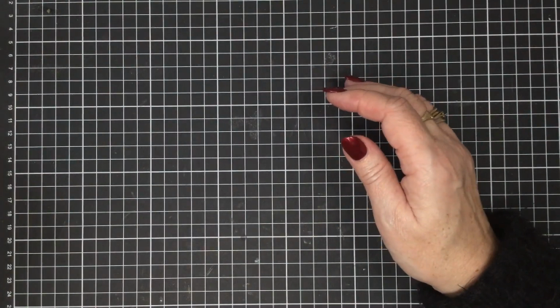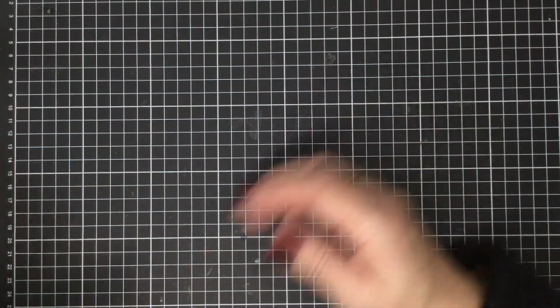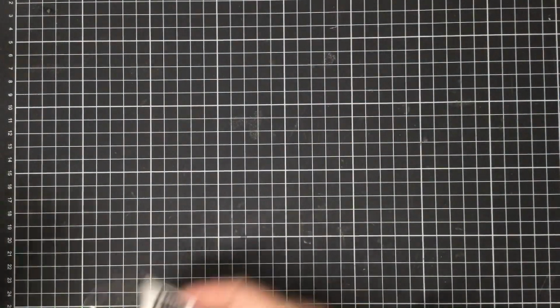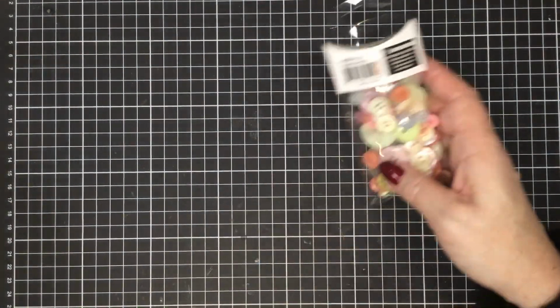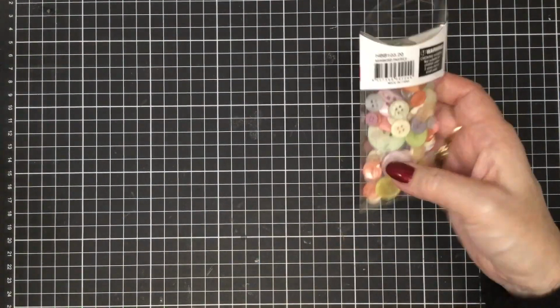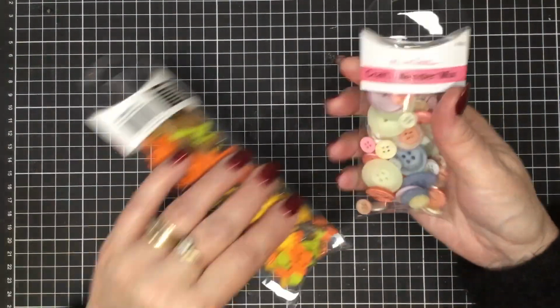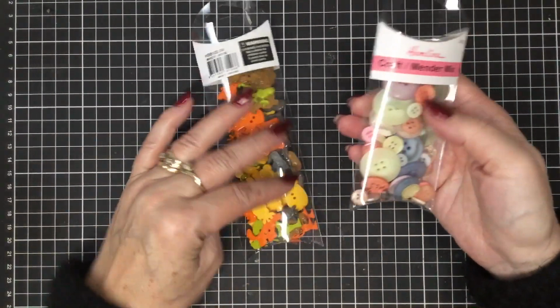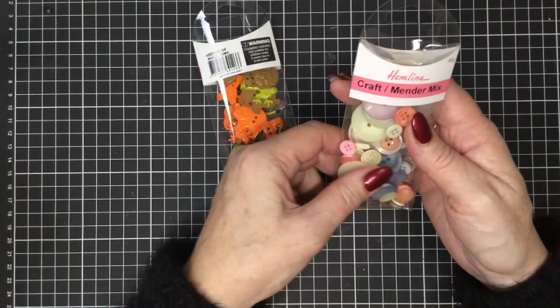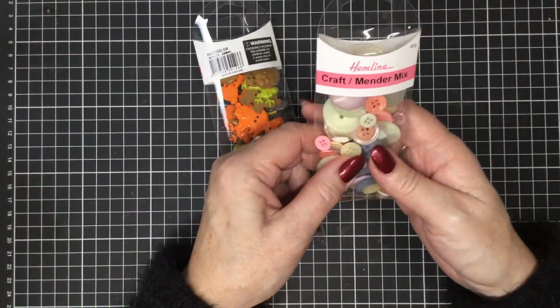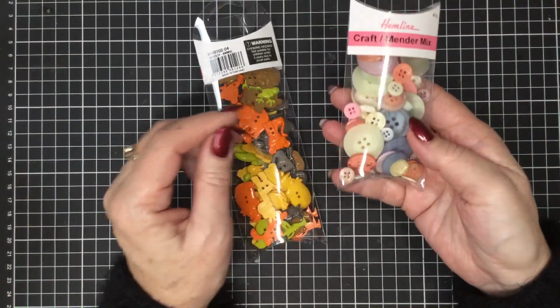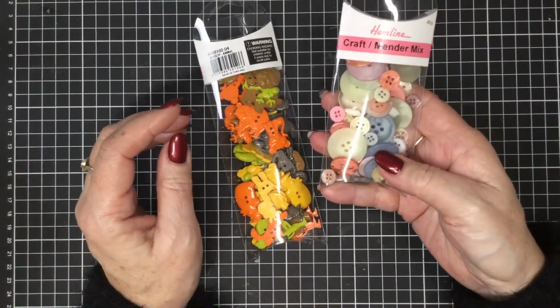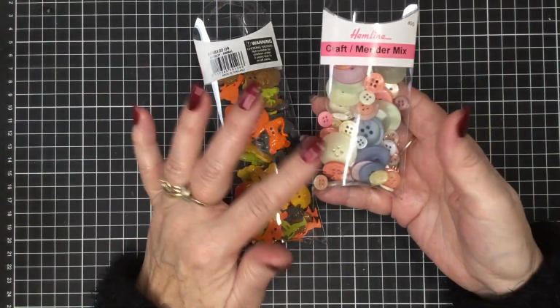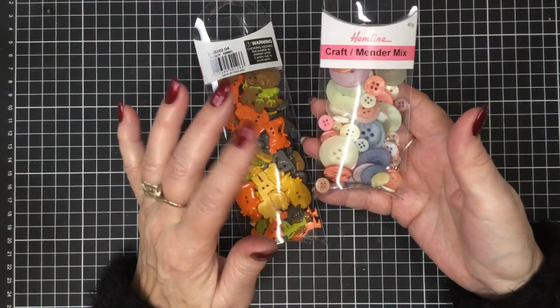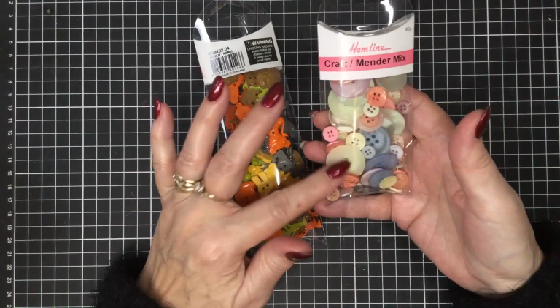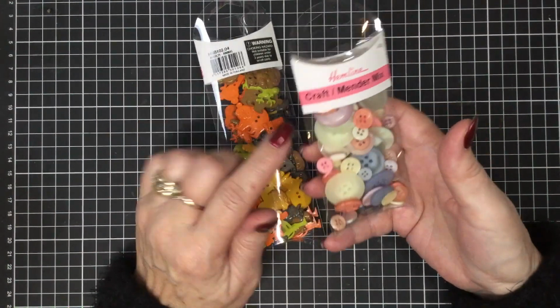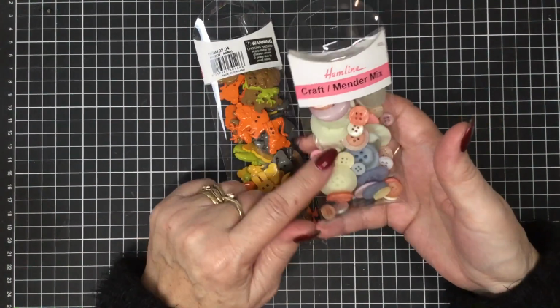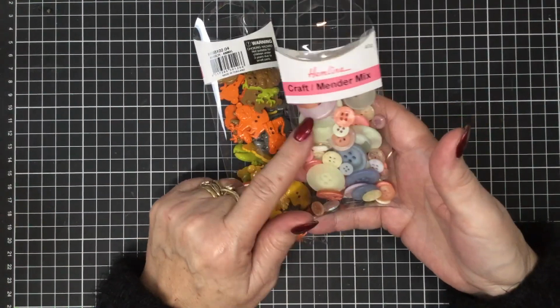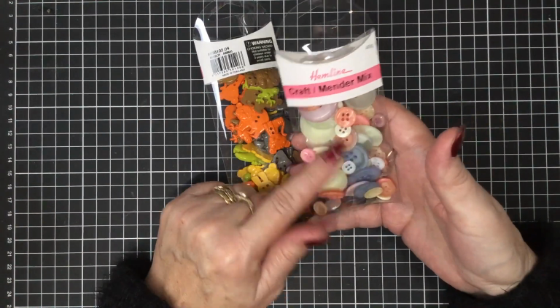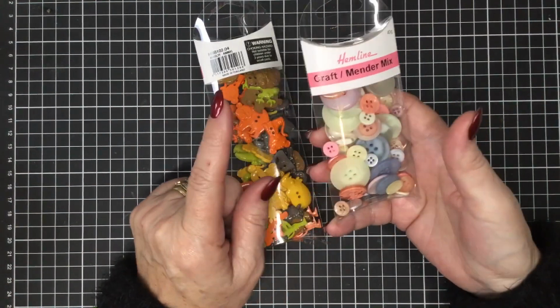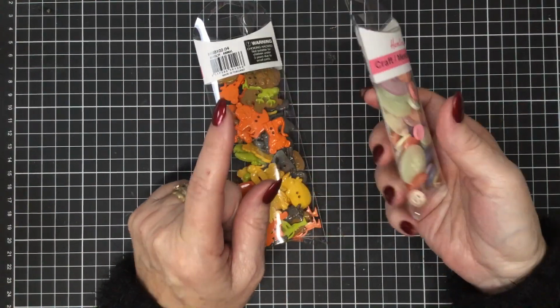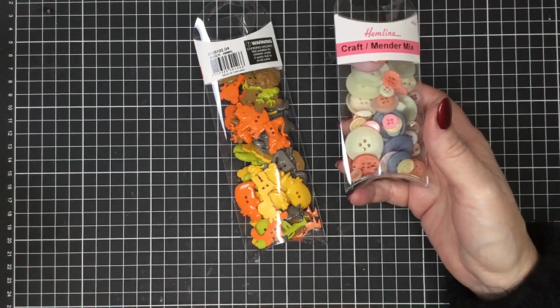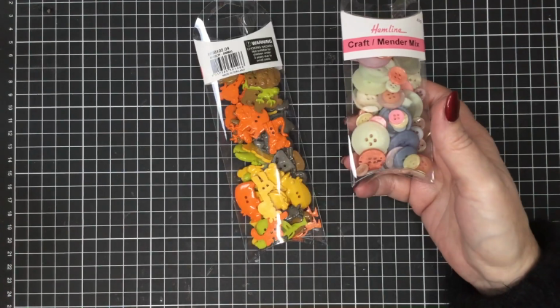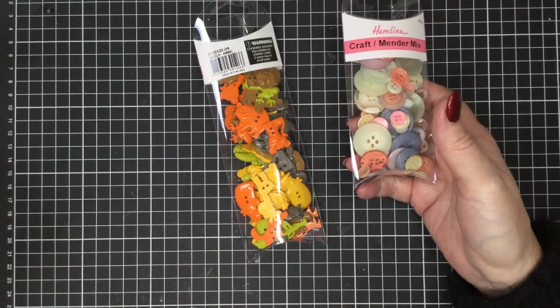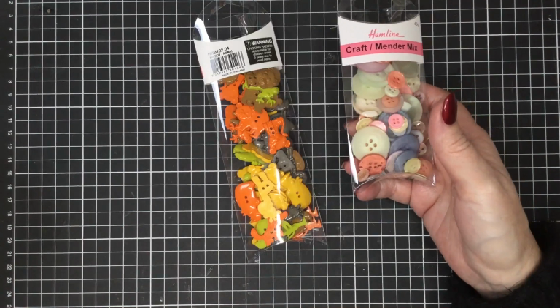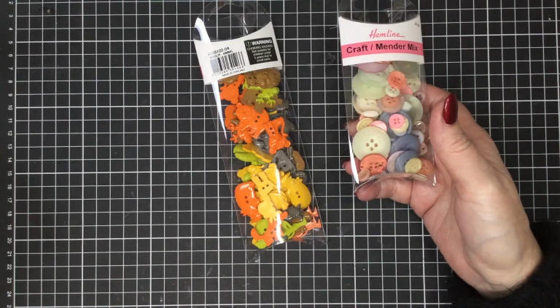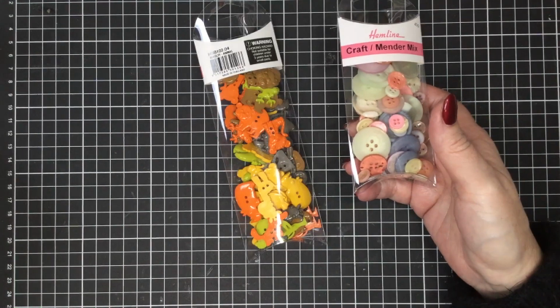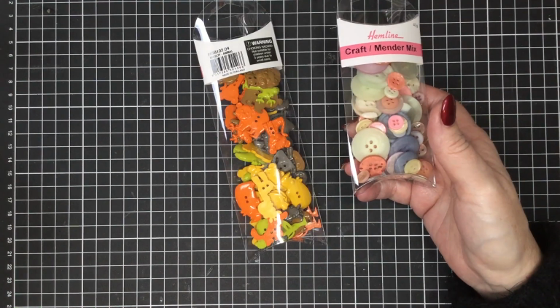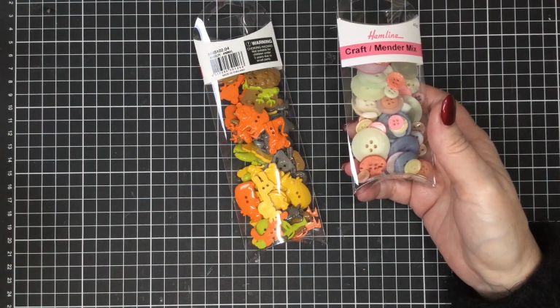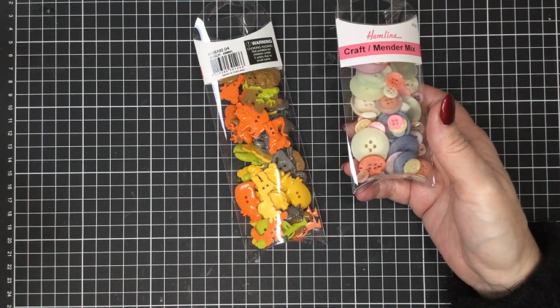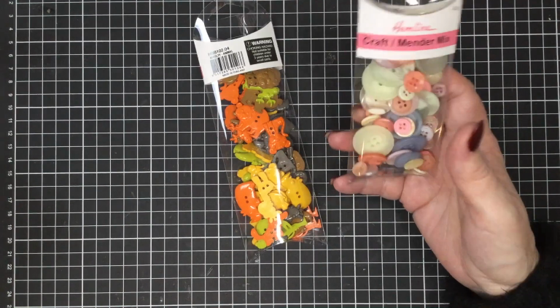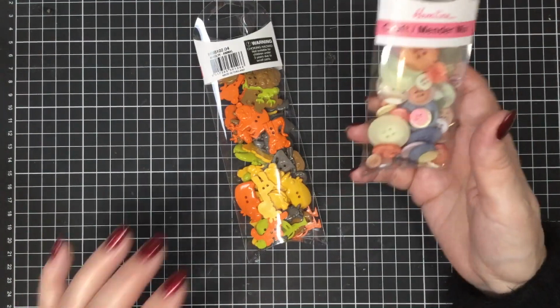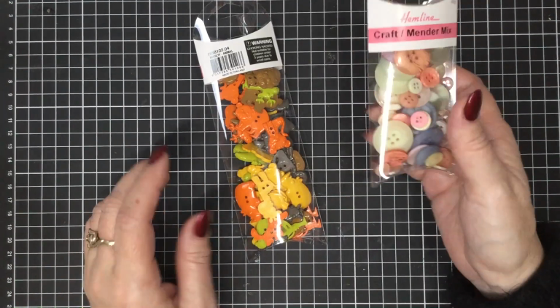Keeping on the button theme, we also have this lovely little pack of hemline pastel buttons. You get a nice variety of buttons in there and these ones retail for $7.00.